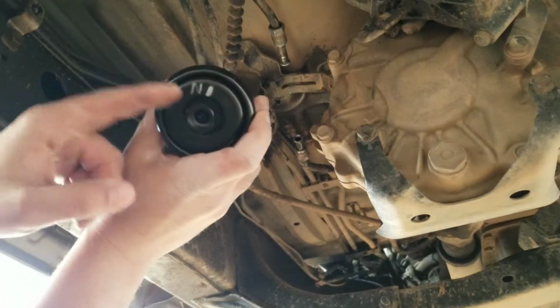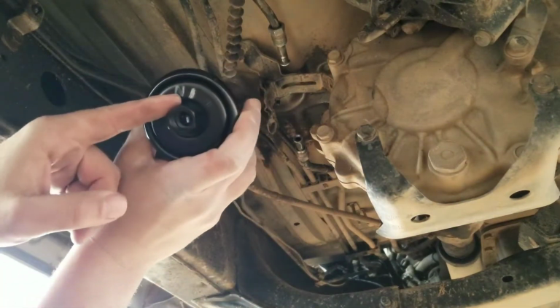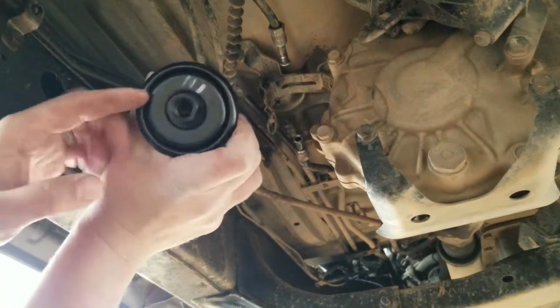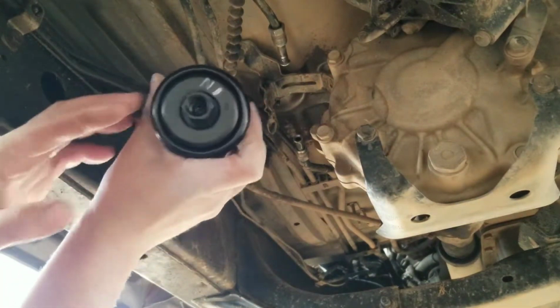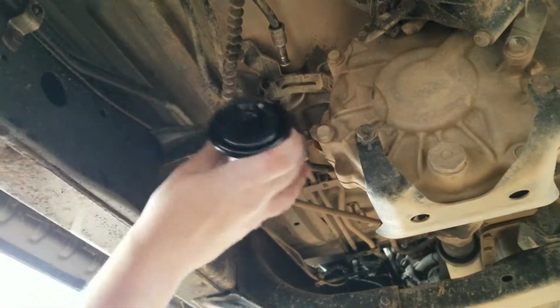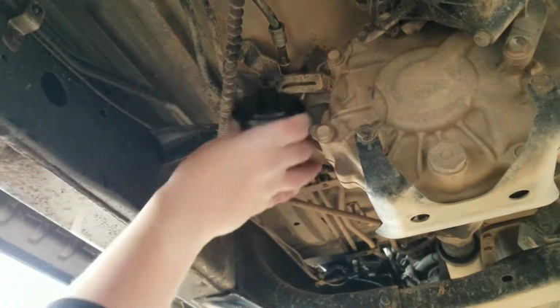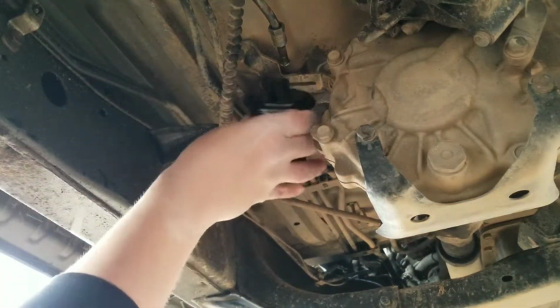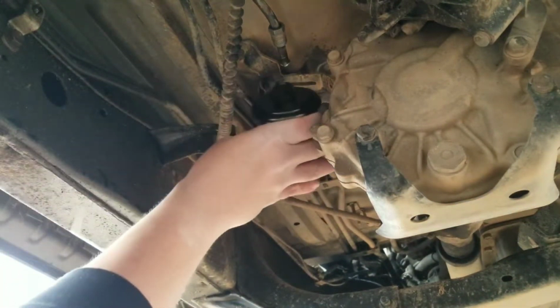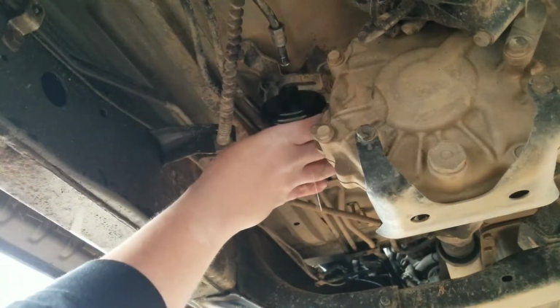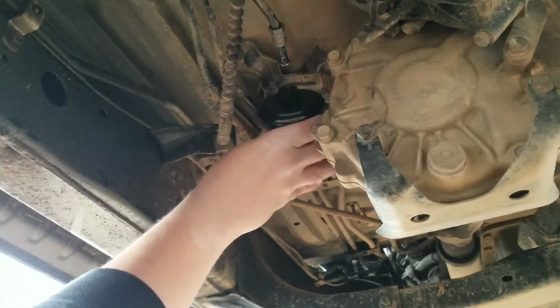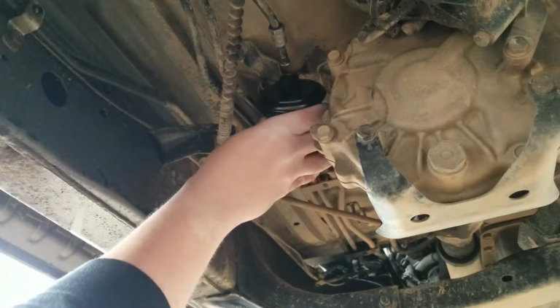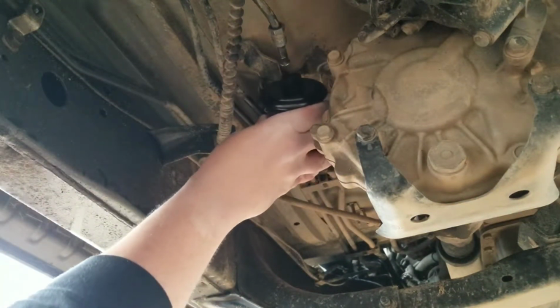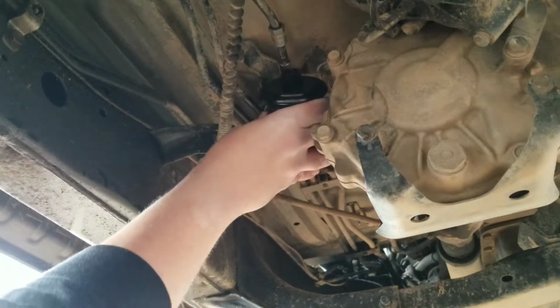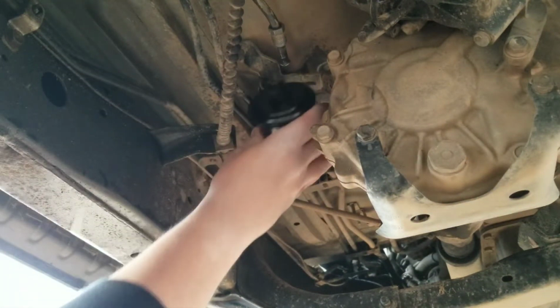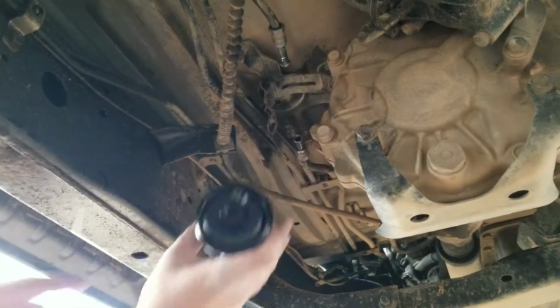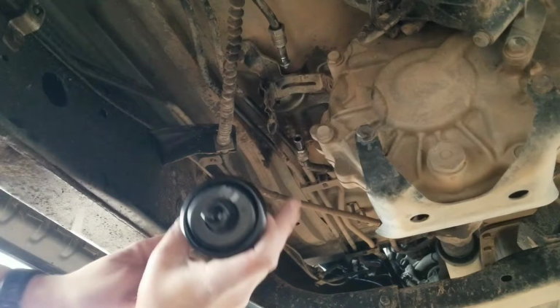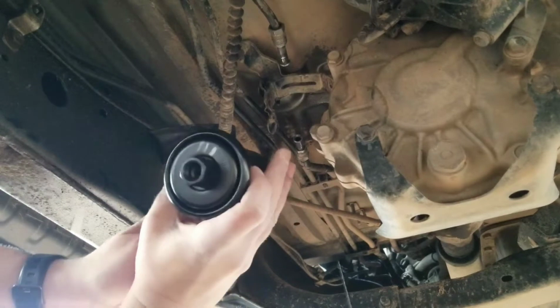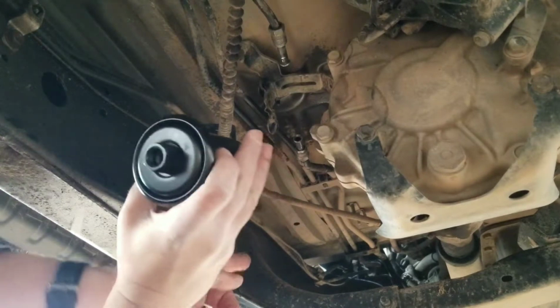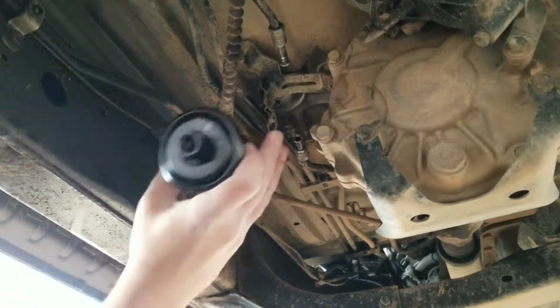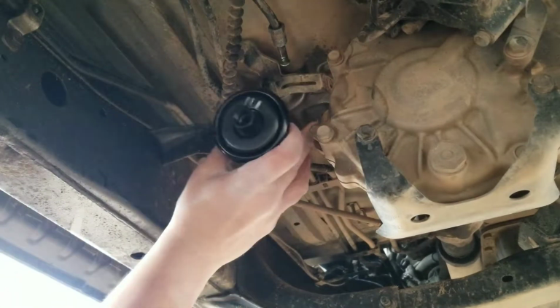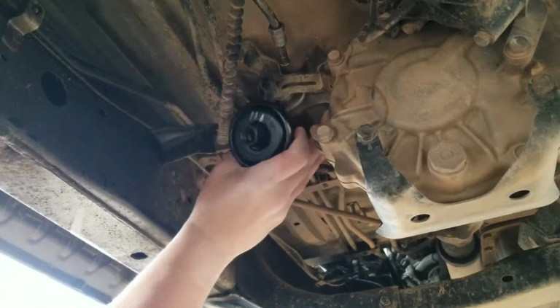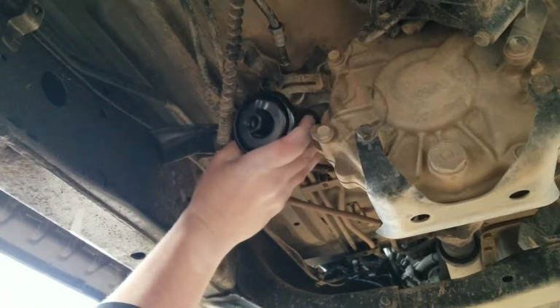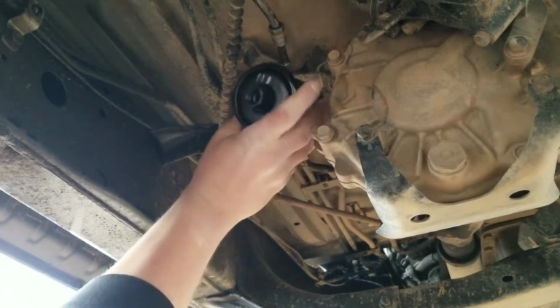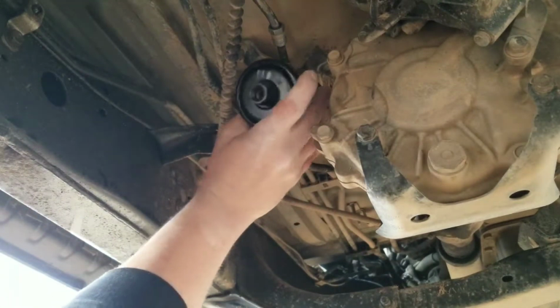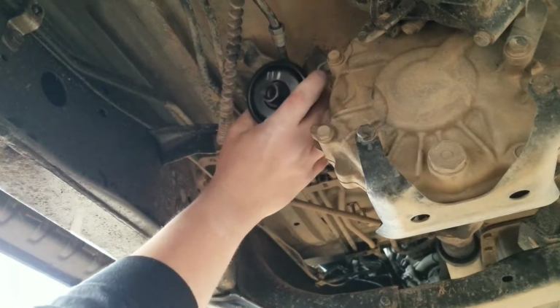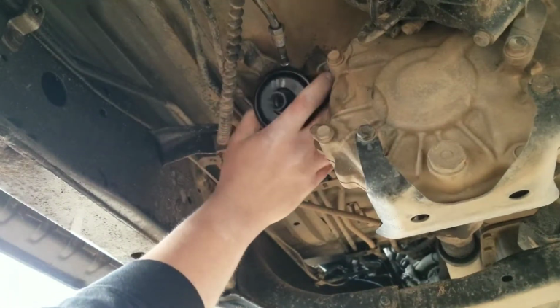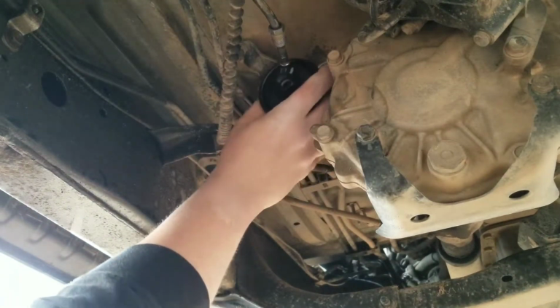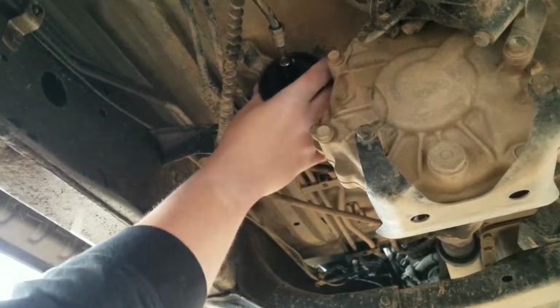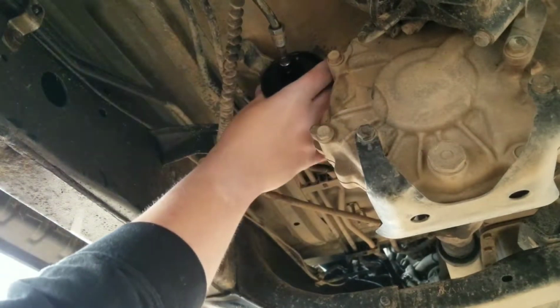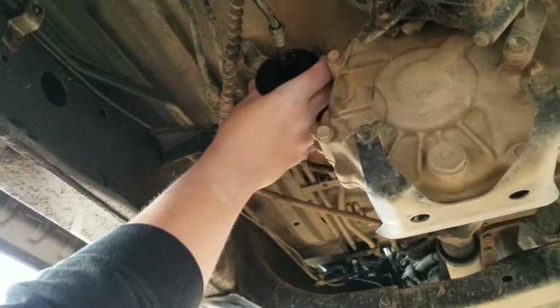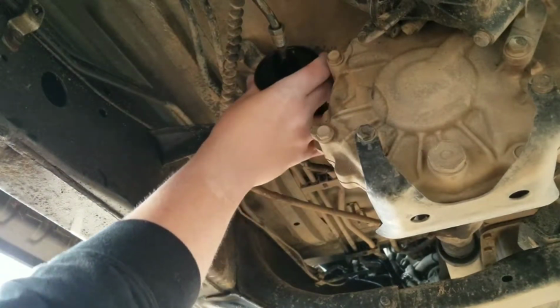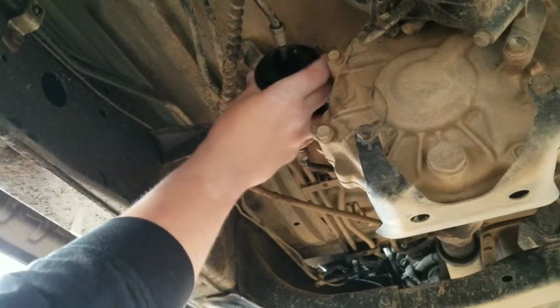Right here where I wrote 'in' — it's going to be where it's coming from the fuel pump and out towards the motor.